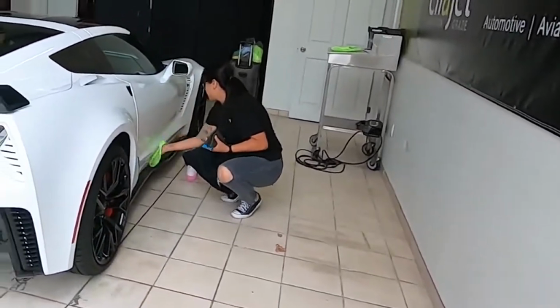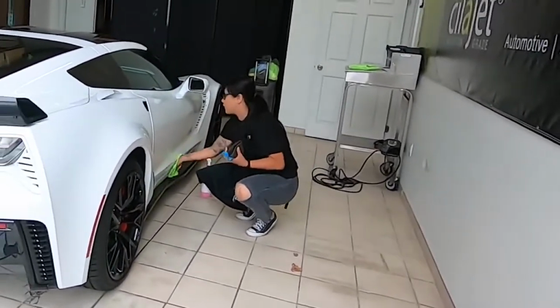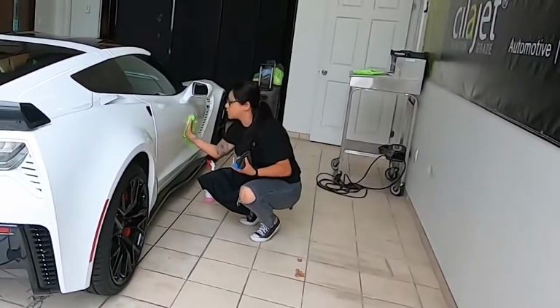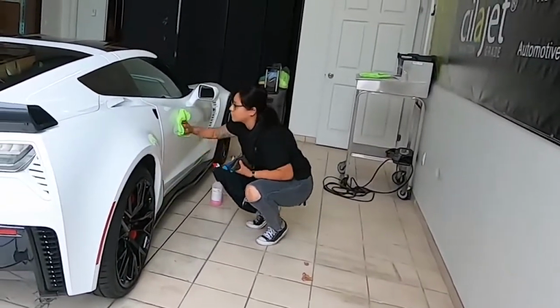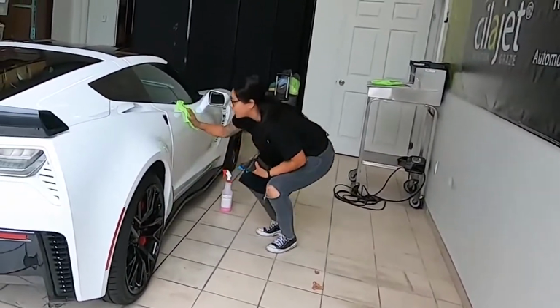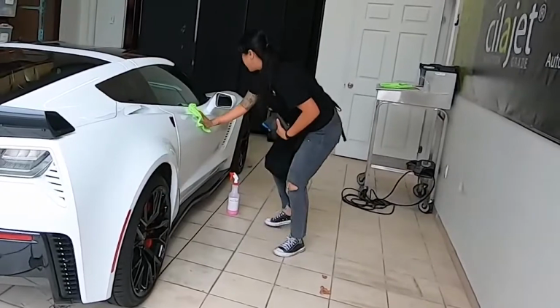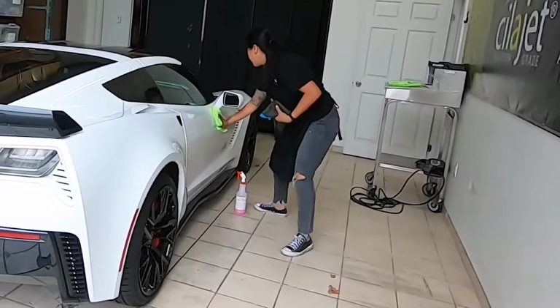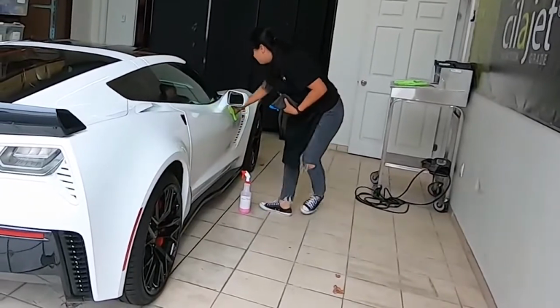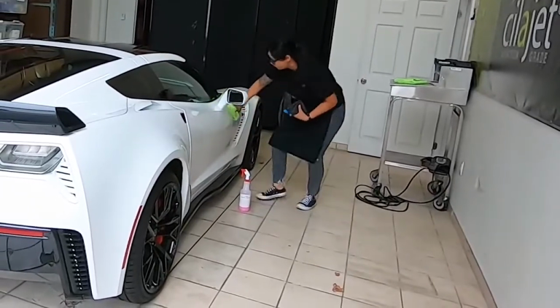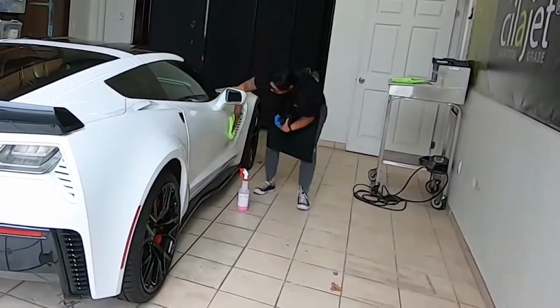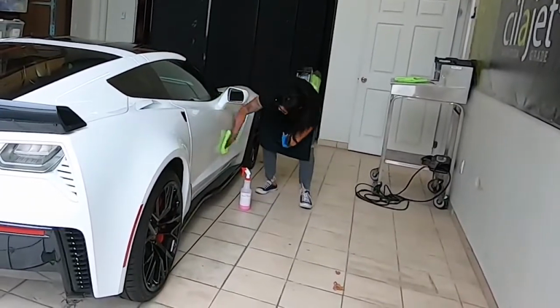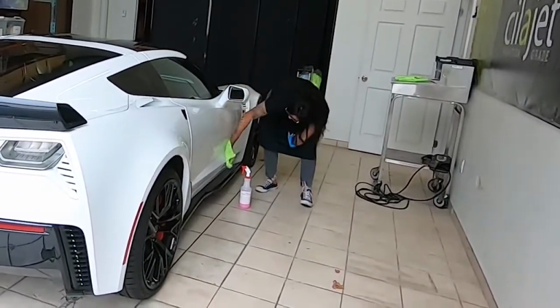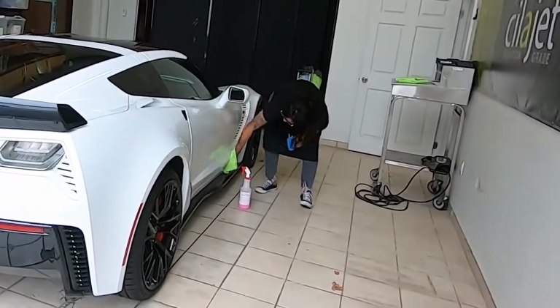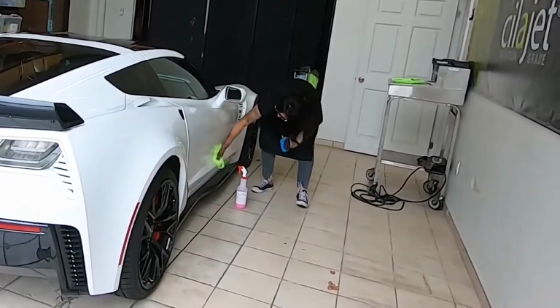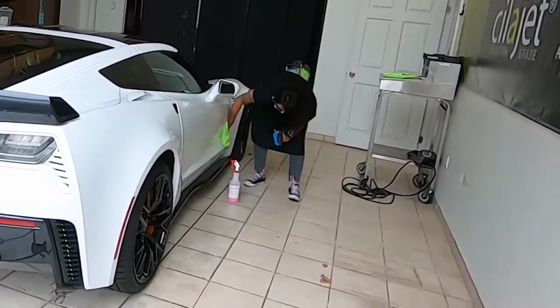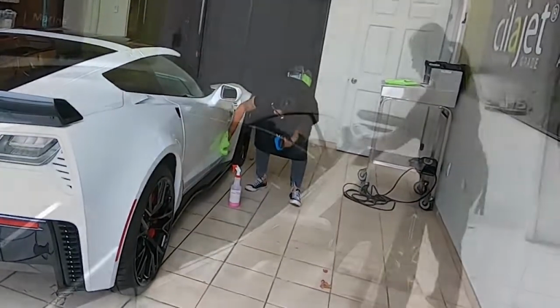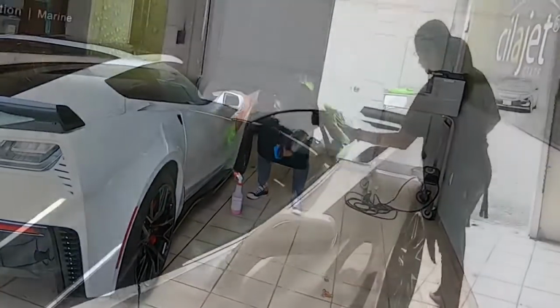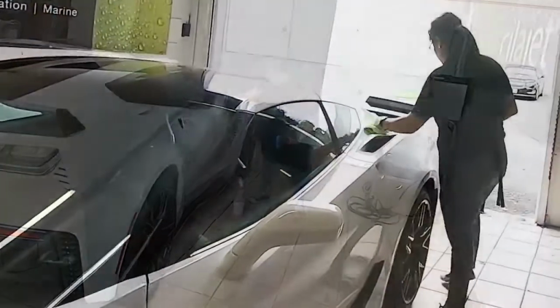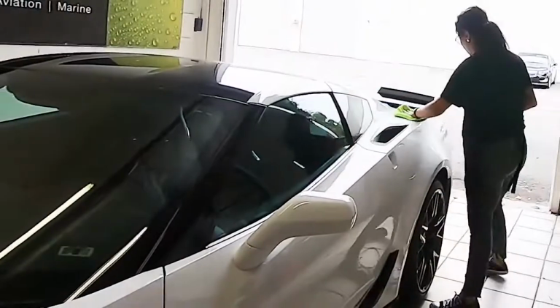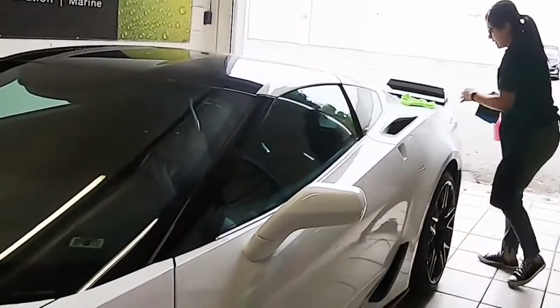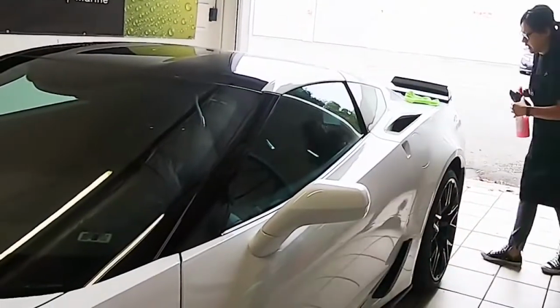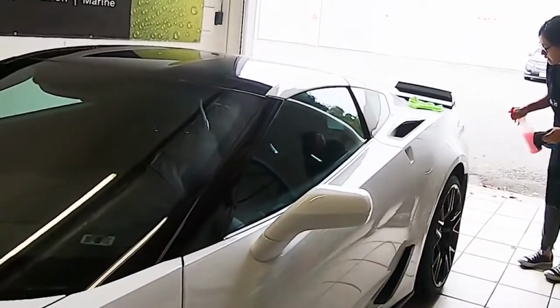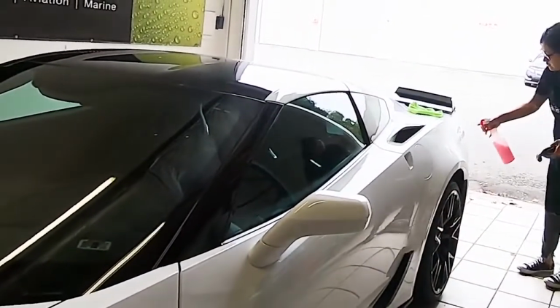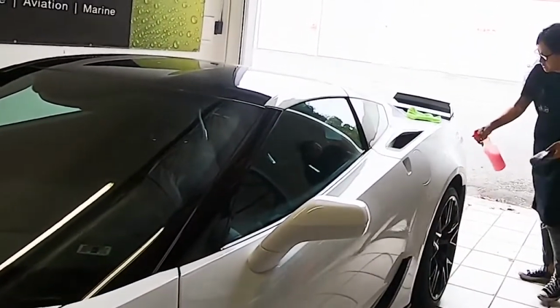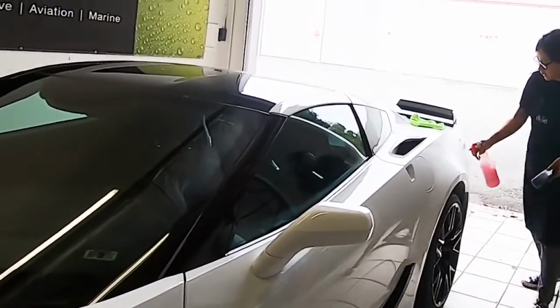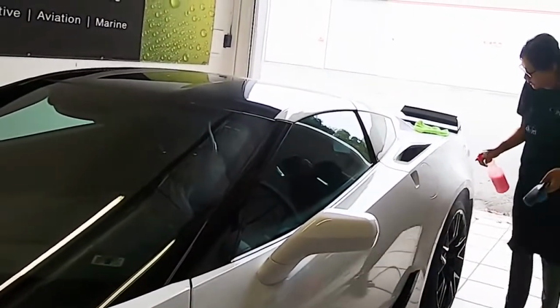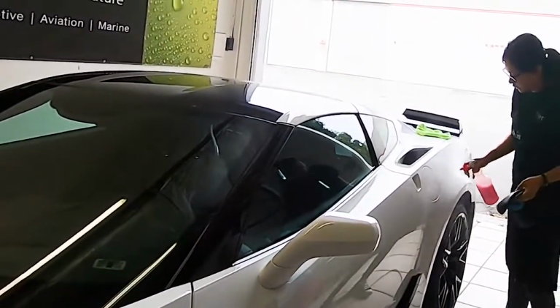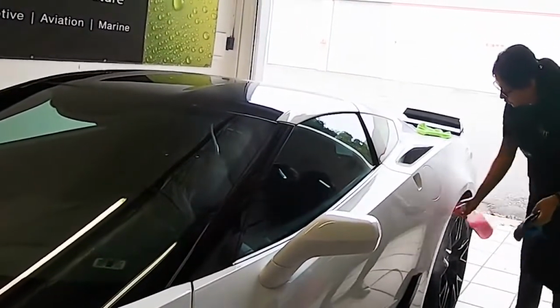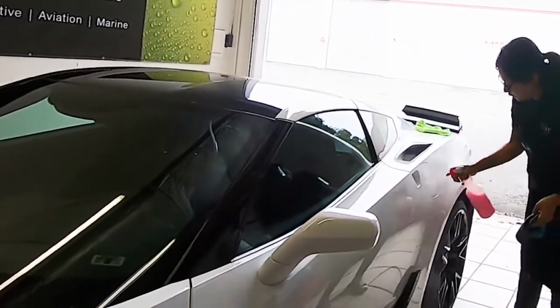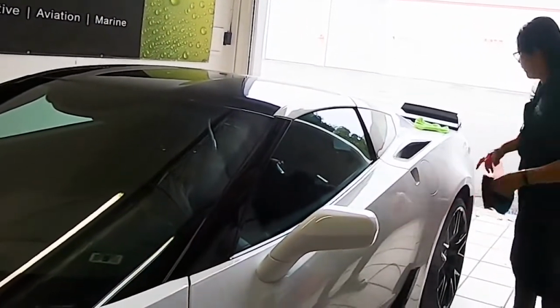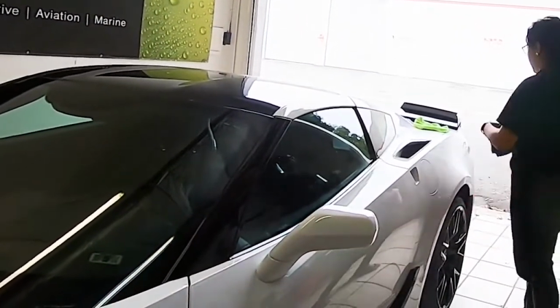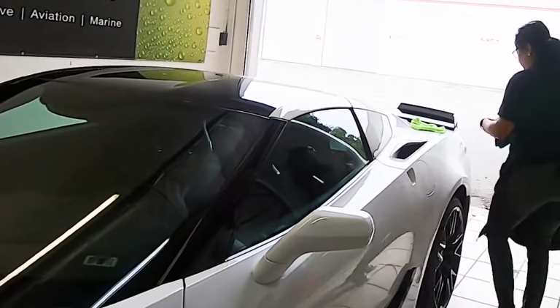I don't want to say I have upper body strength, but you have to be able to be comfortable in awkward positions. Because you're bending over, you're inside the car, you're in and out. I like doing this part.